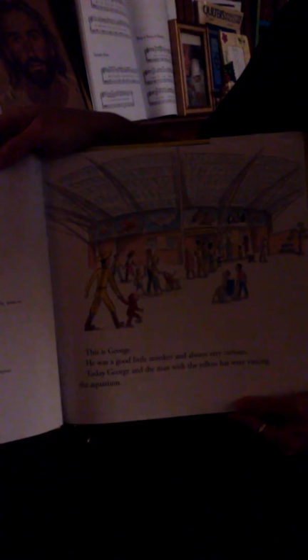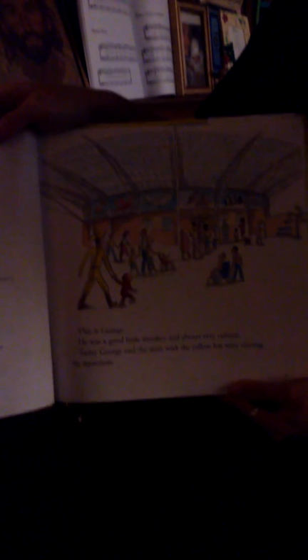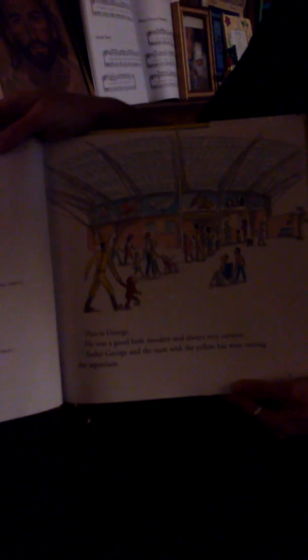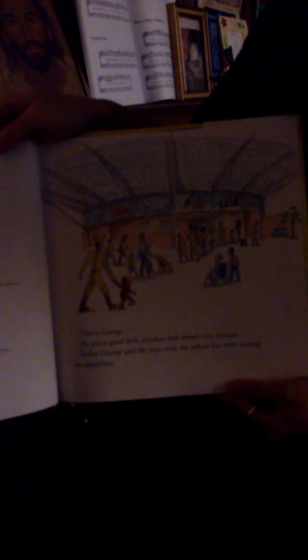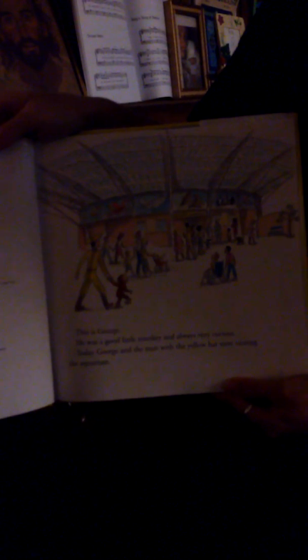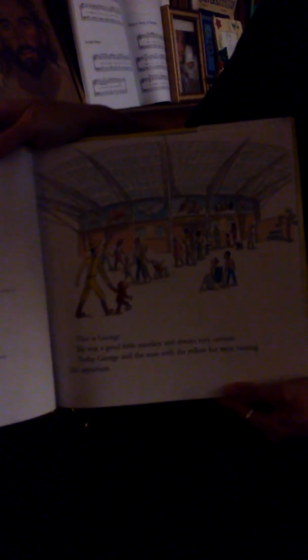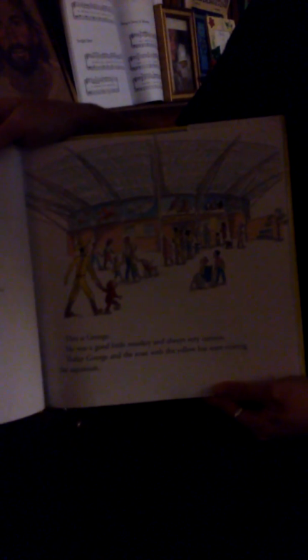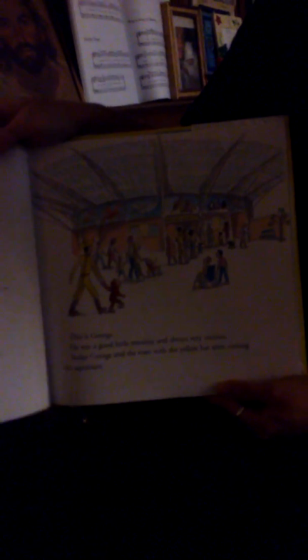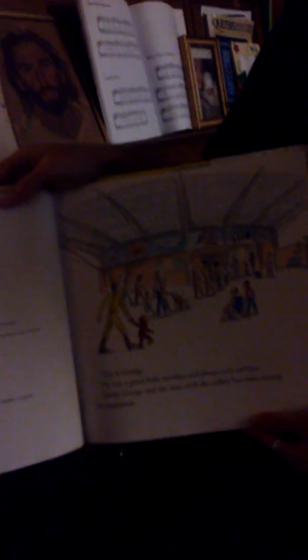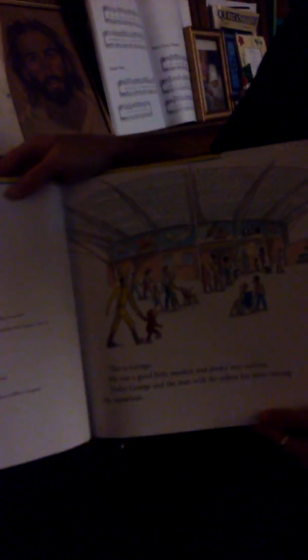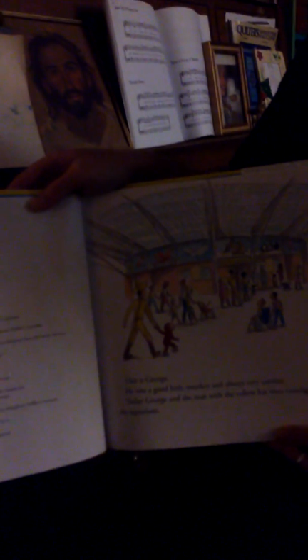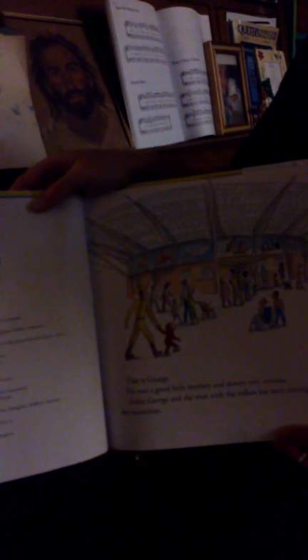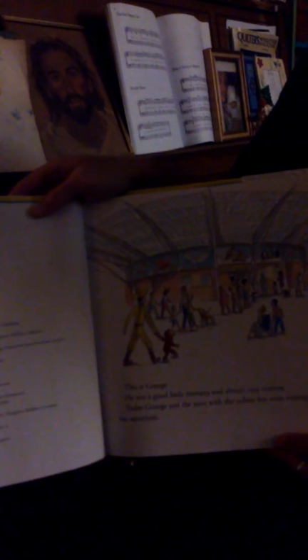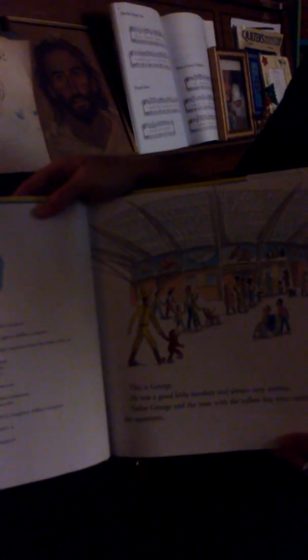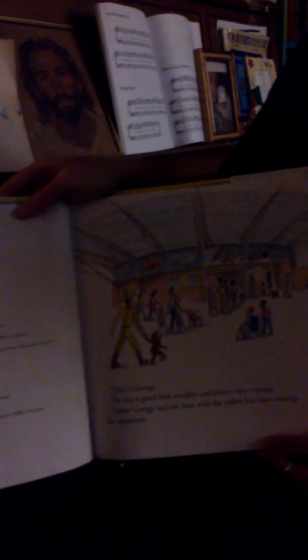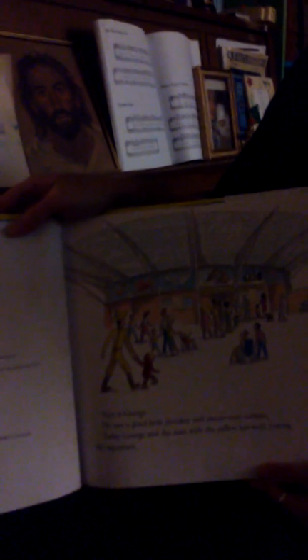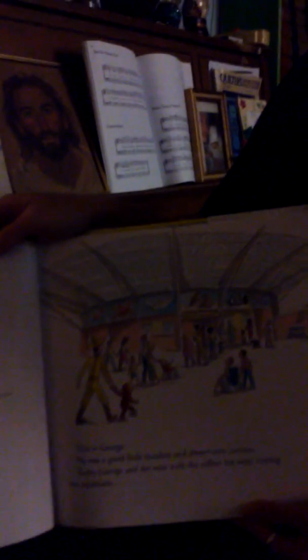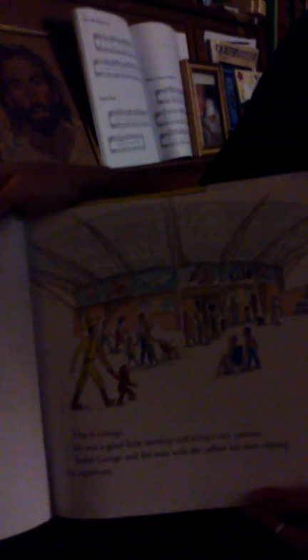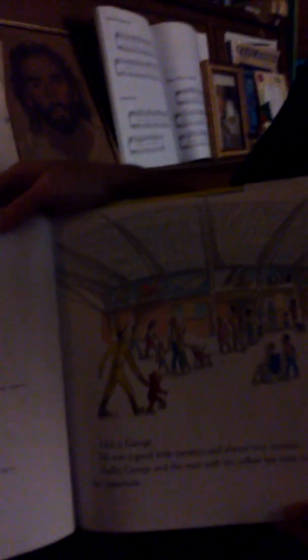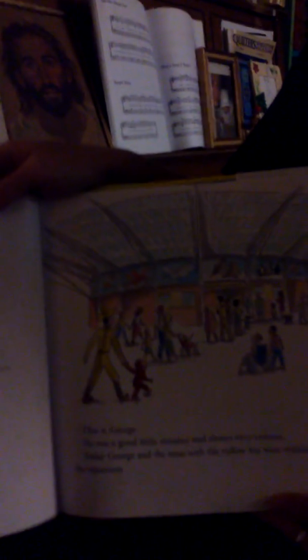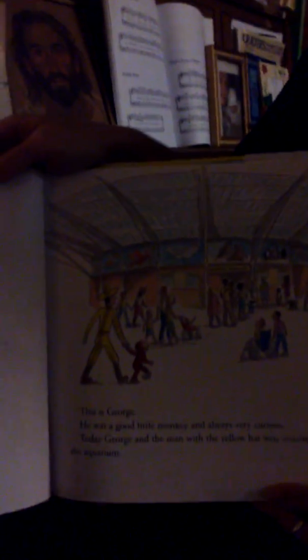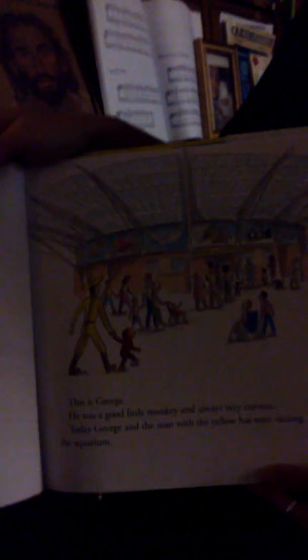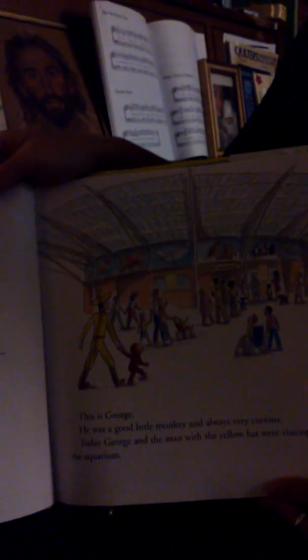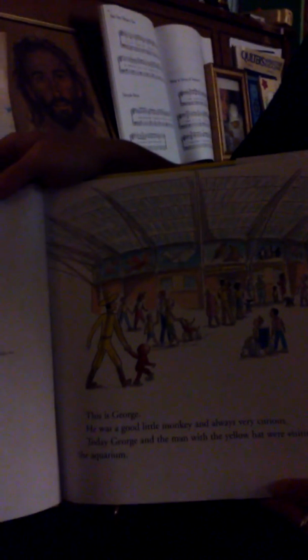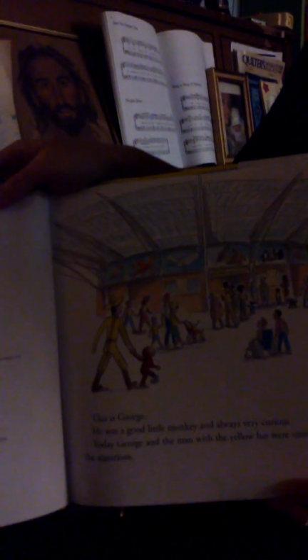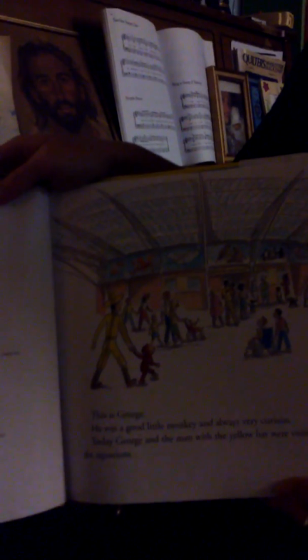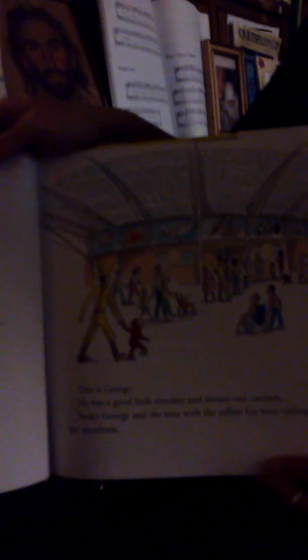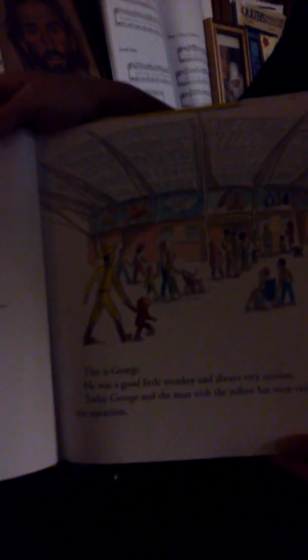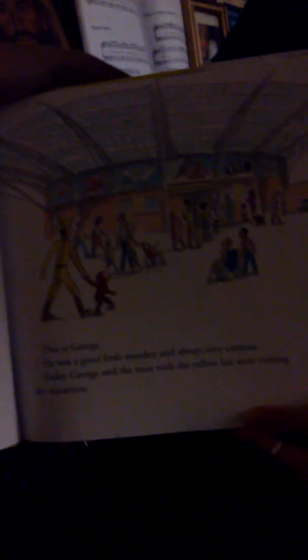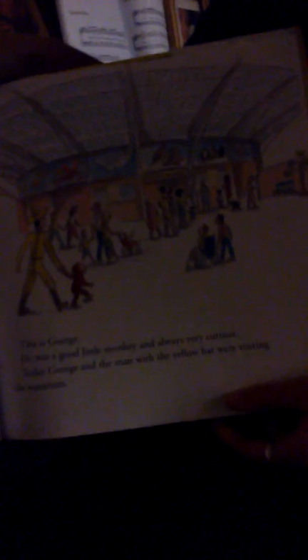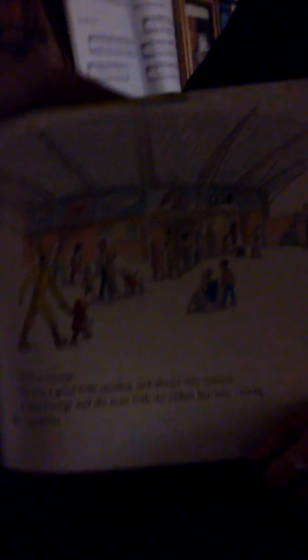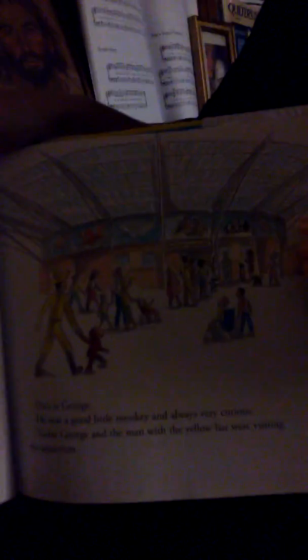This is George. He was a good little monkey and always very curious. Today George and the man with the yellow hat are visiting the aquarium.